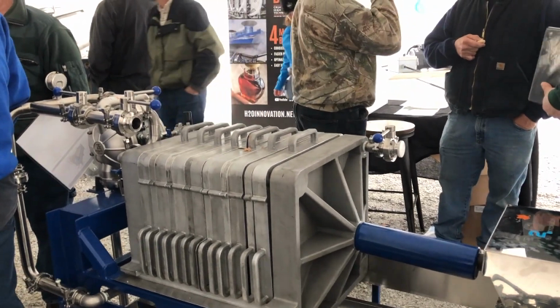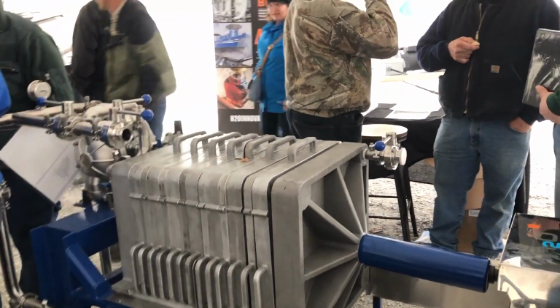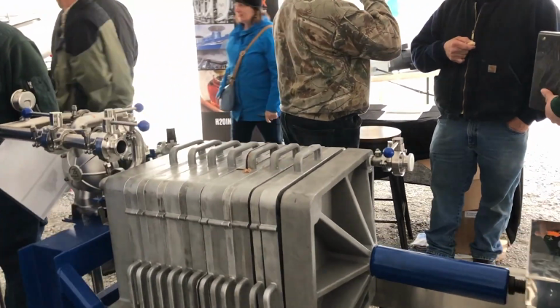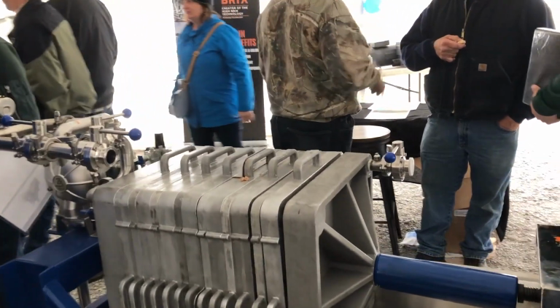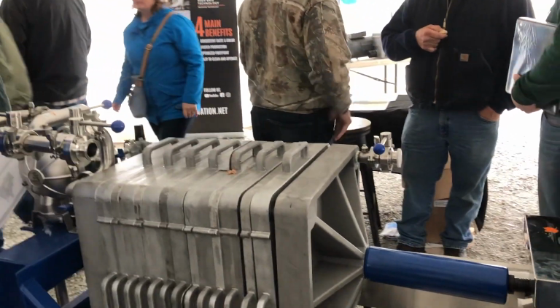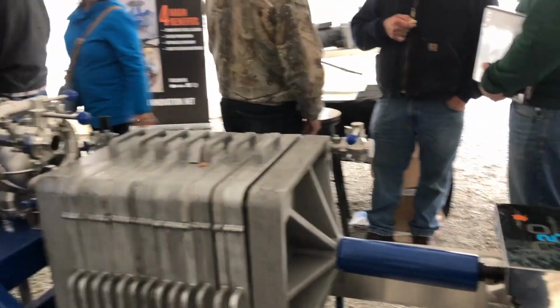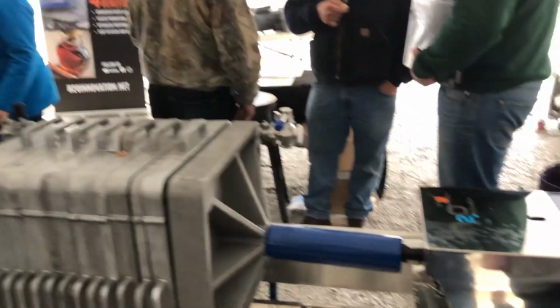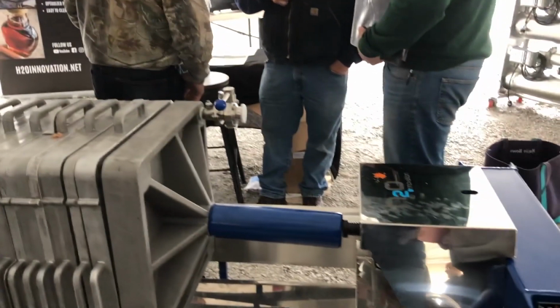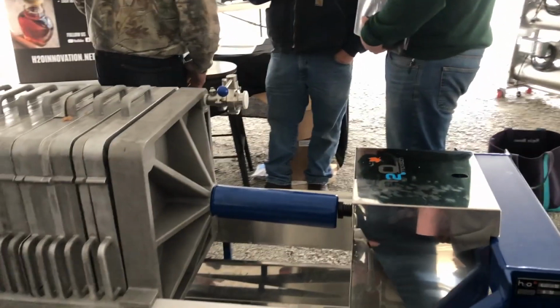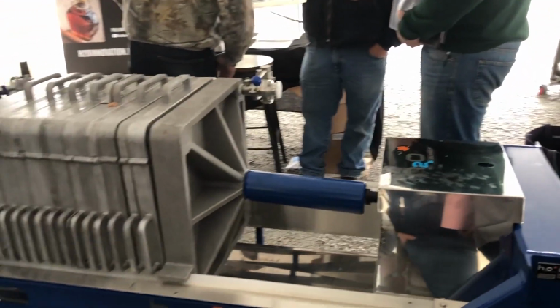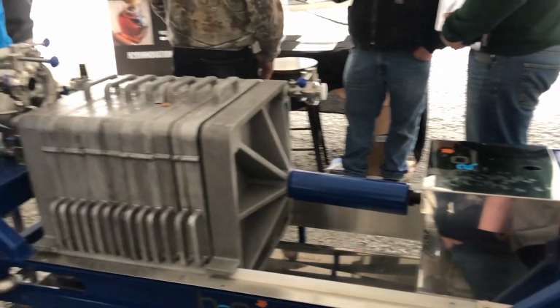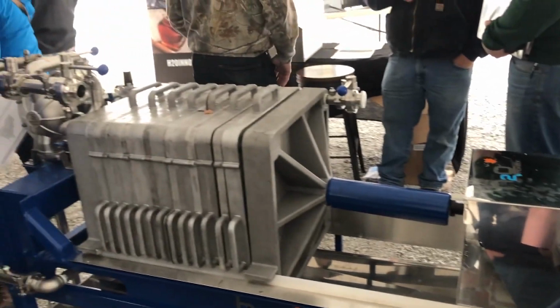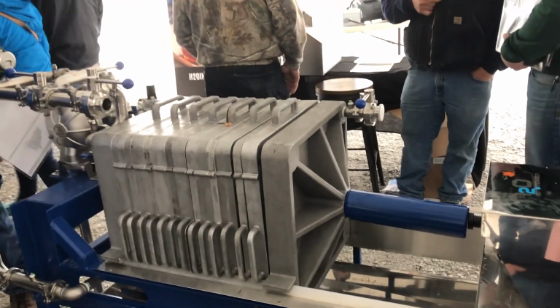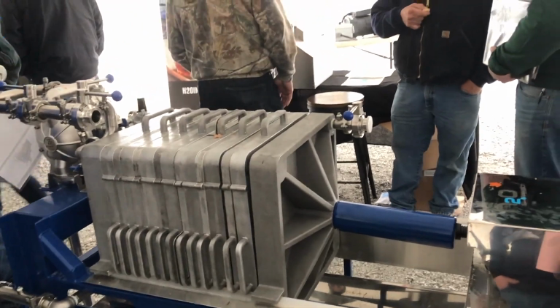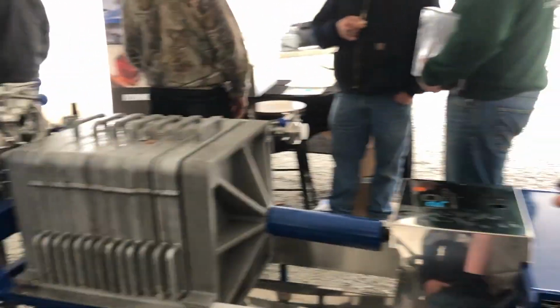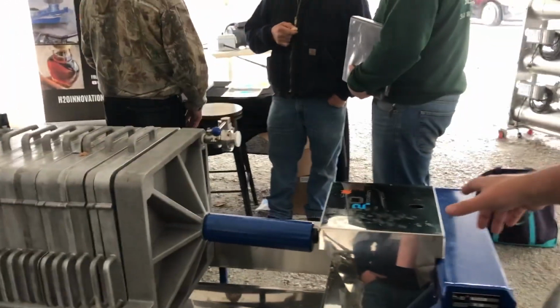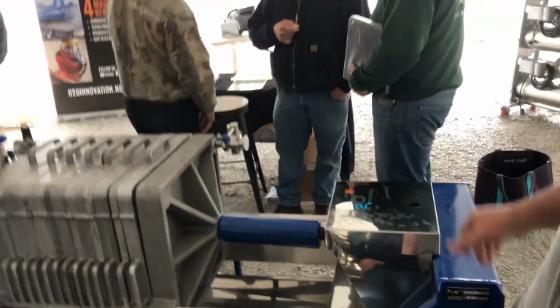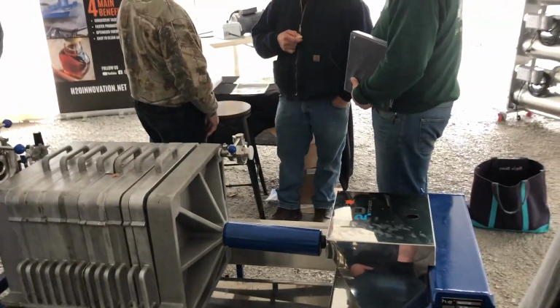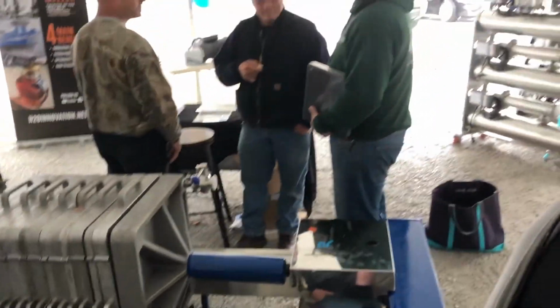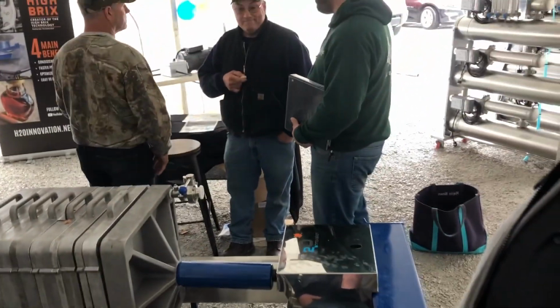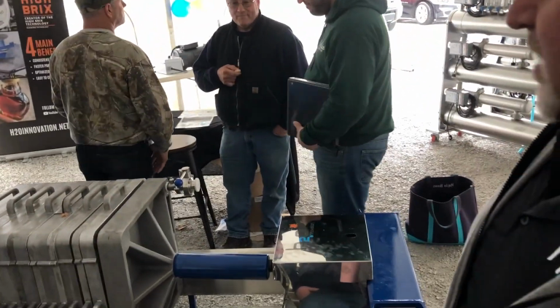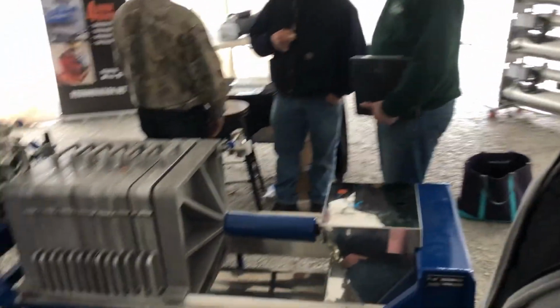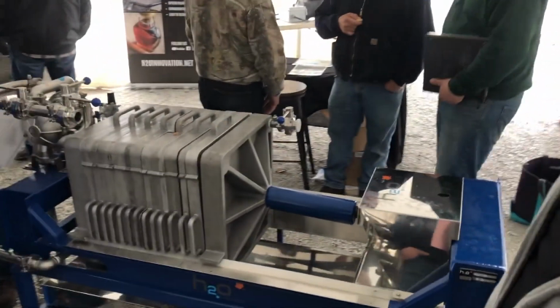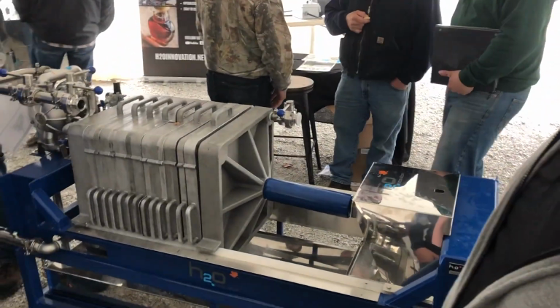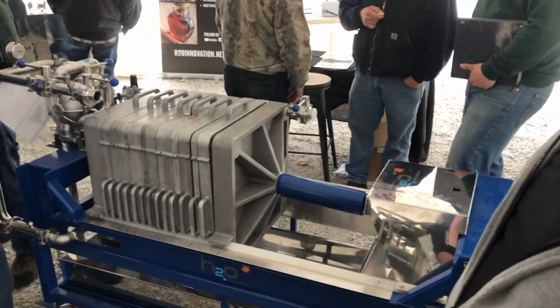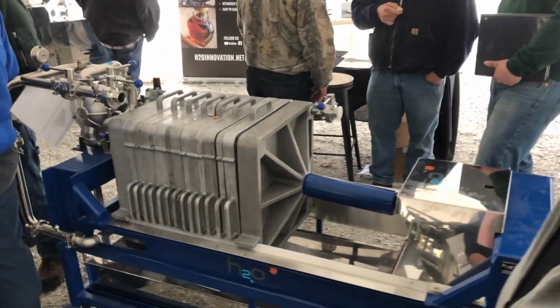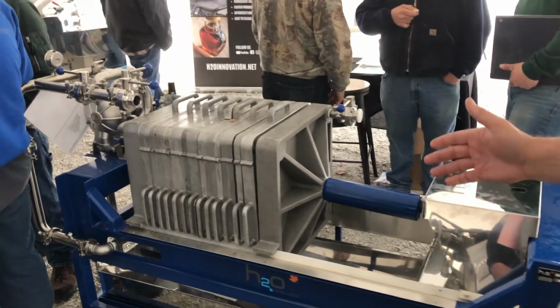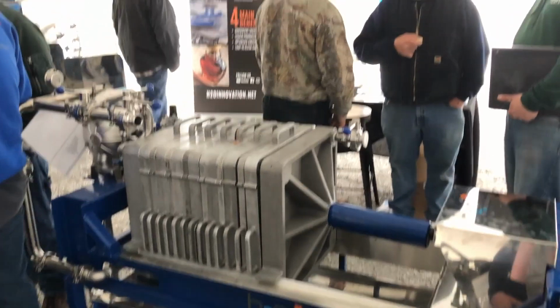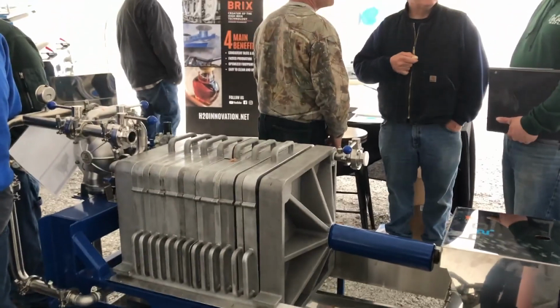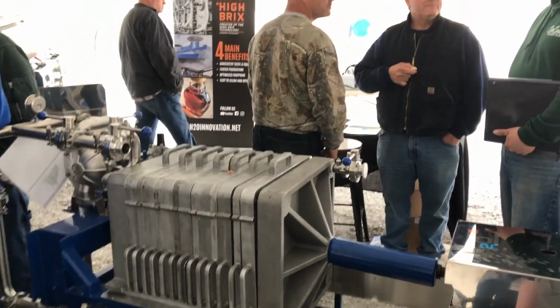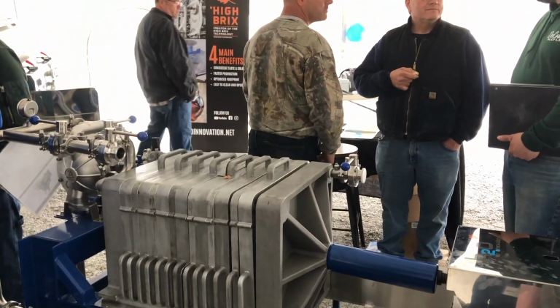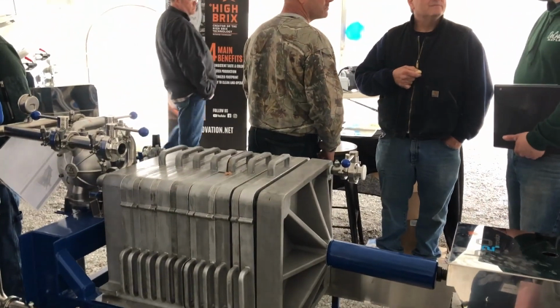We use our hydraulic pump — we actually drain the oil. There's no oil in the pump; it's all air. So no worry of any contamination. This has been very, very popular. It's done very well for us.